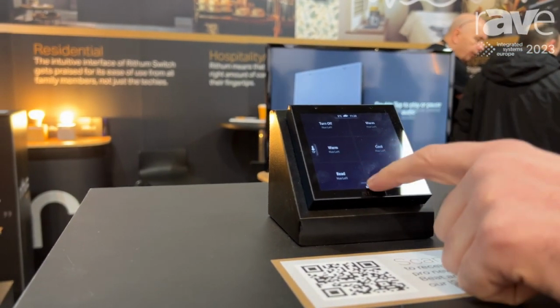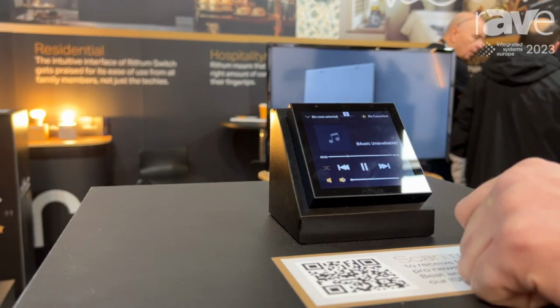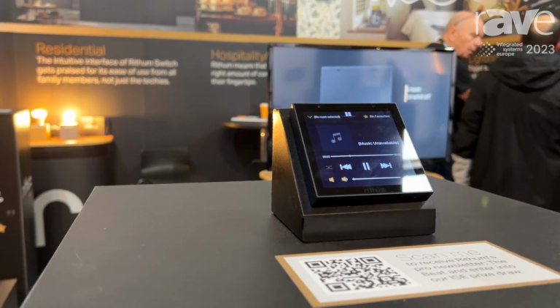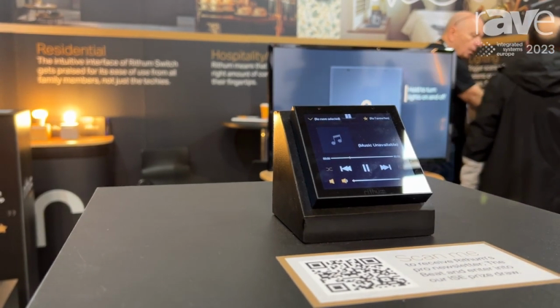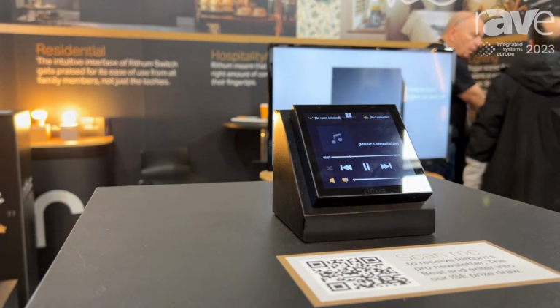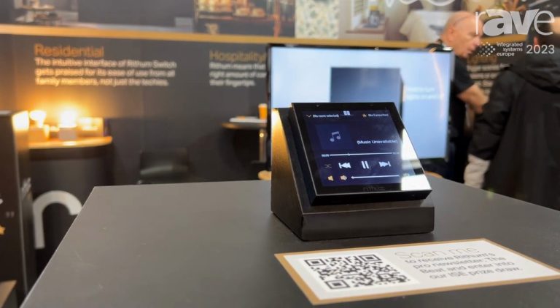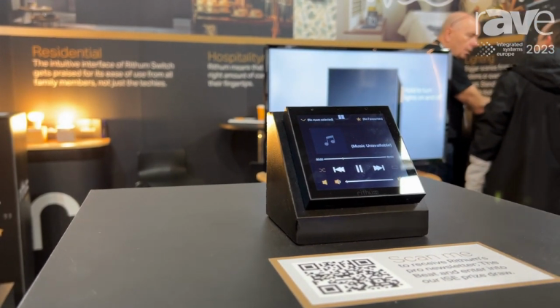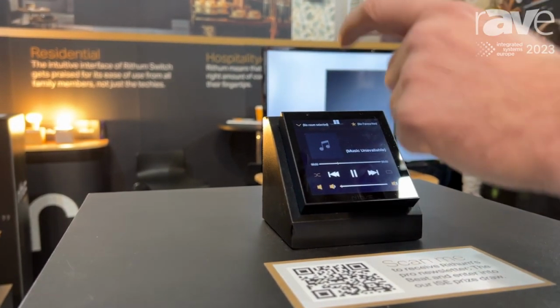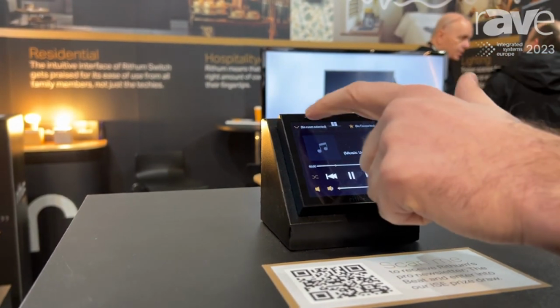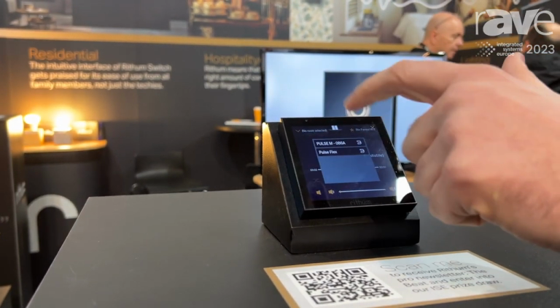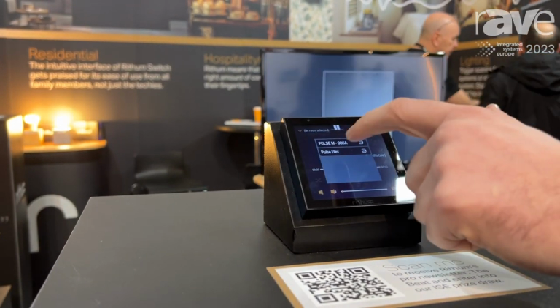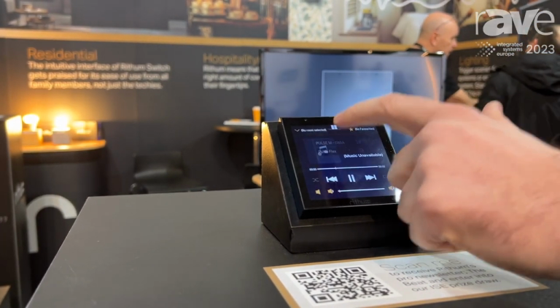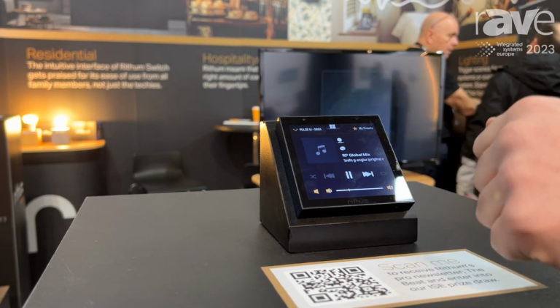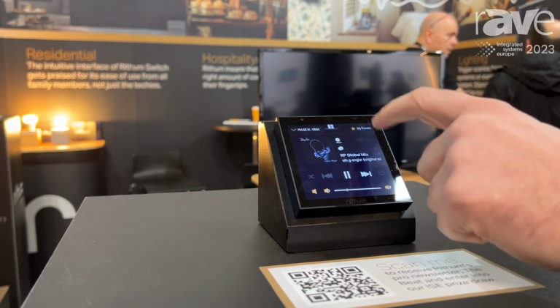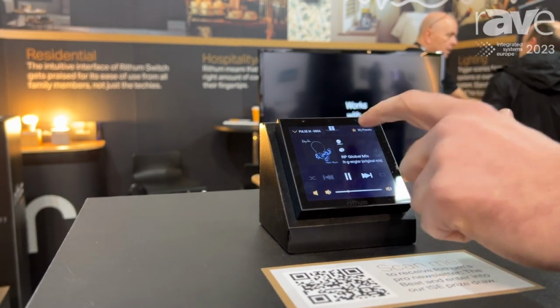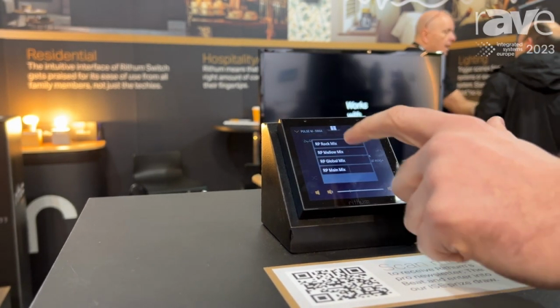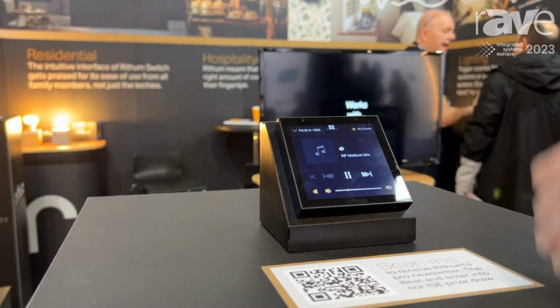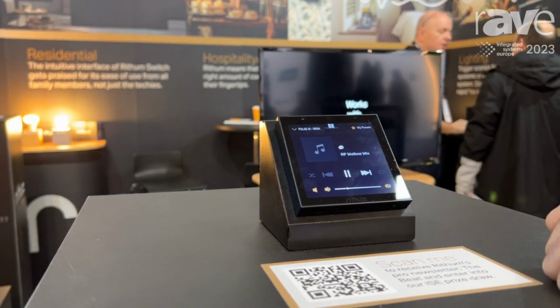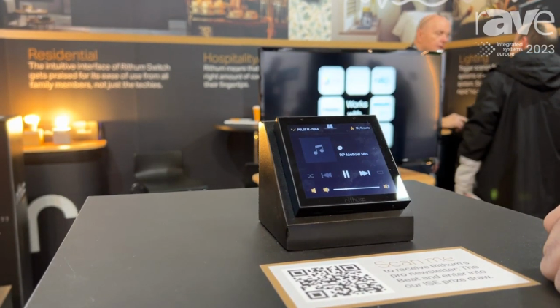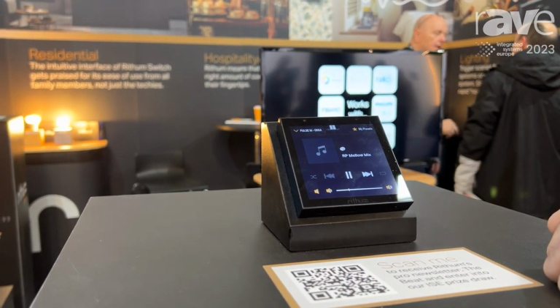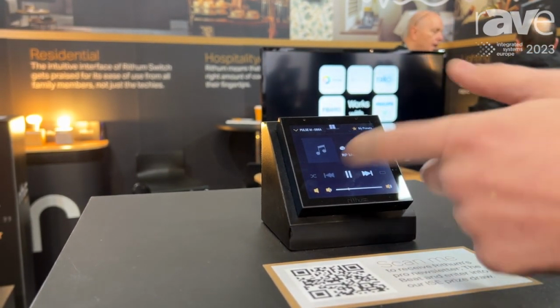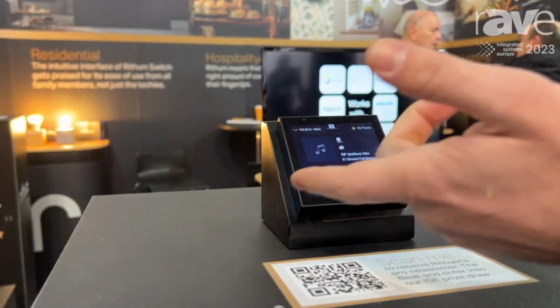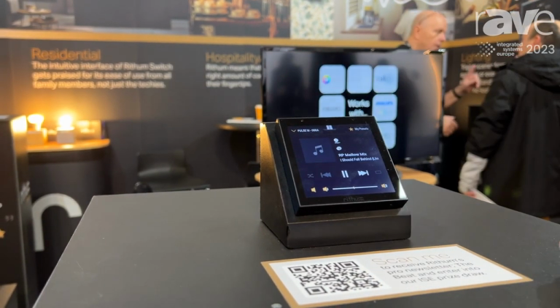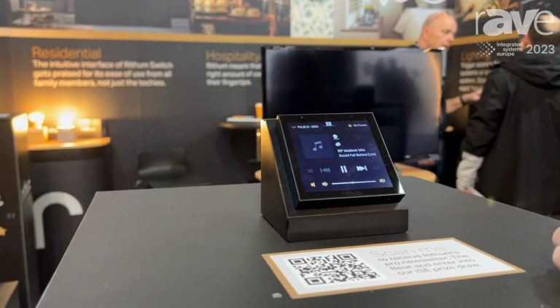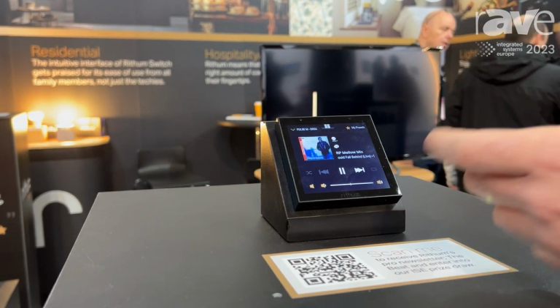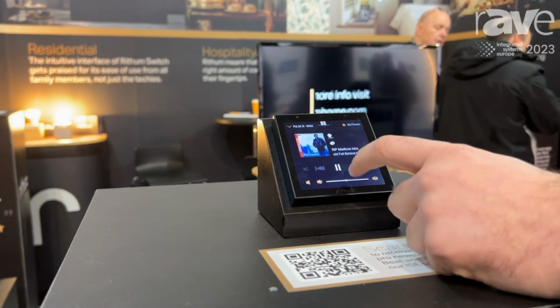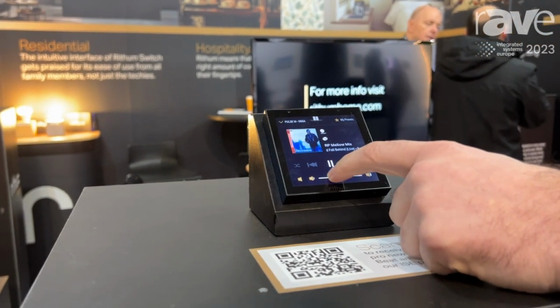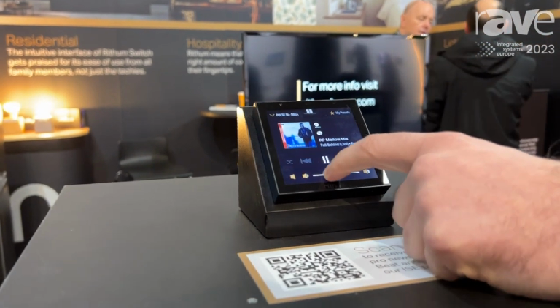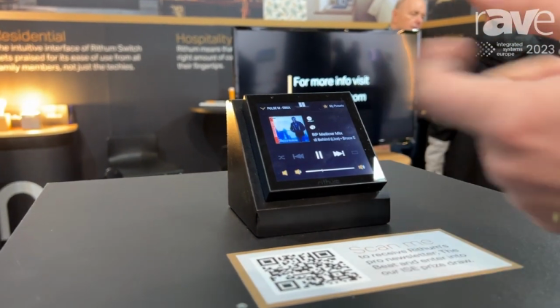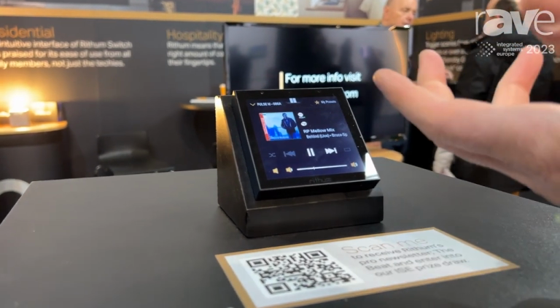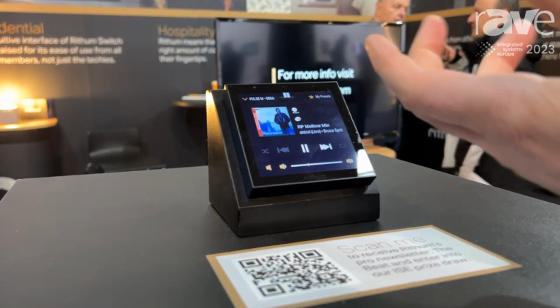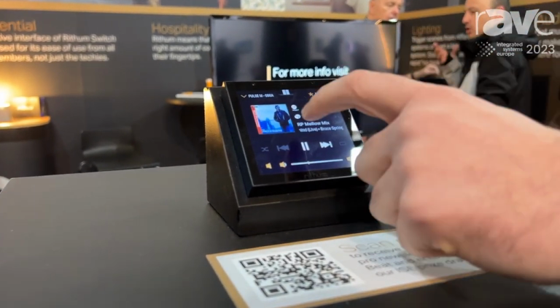For audio we're integrating with BlueOS and also Sonos, but this is a BlueOS configuration. We can select a zone, select a preset, play, stop, pause, skip, volume control — all the basic controls that you really want.